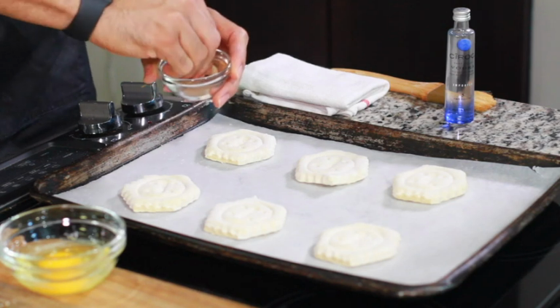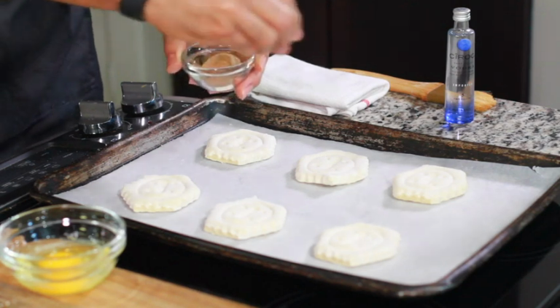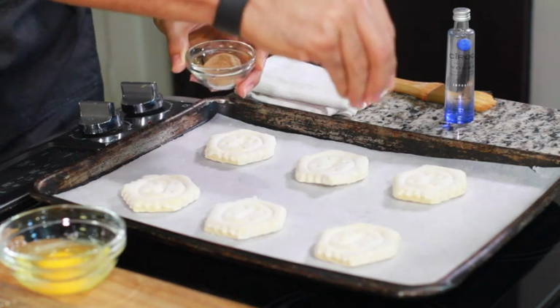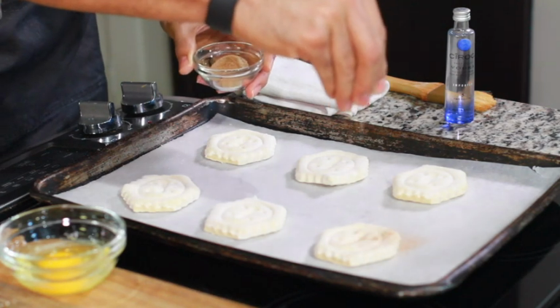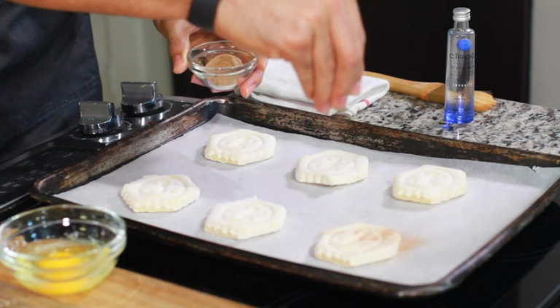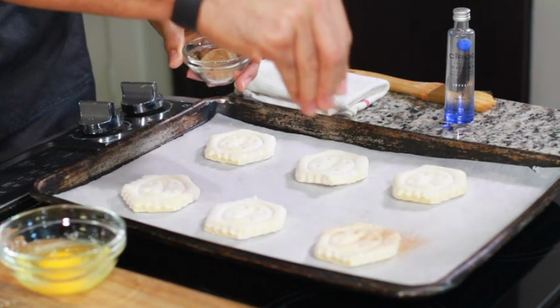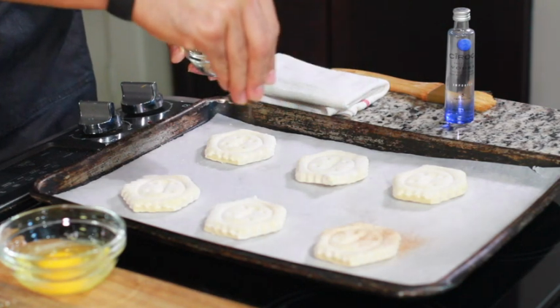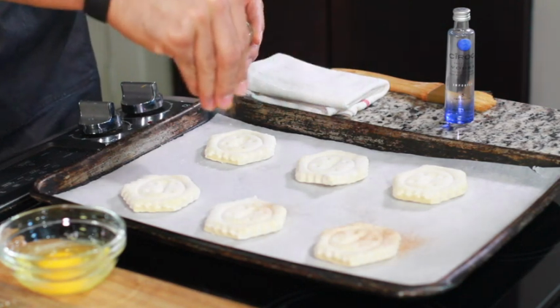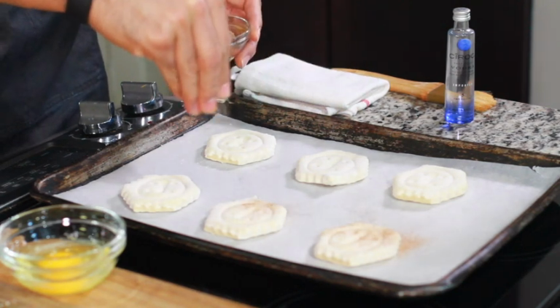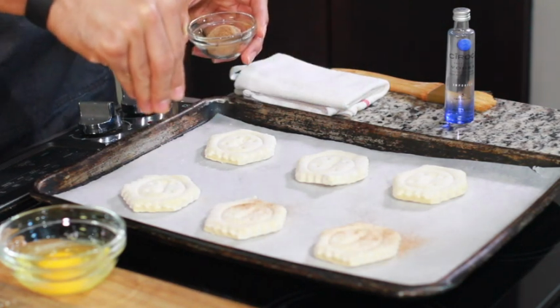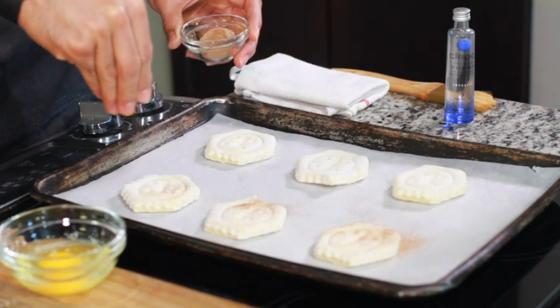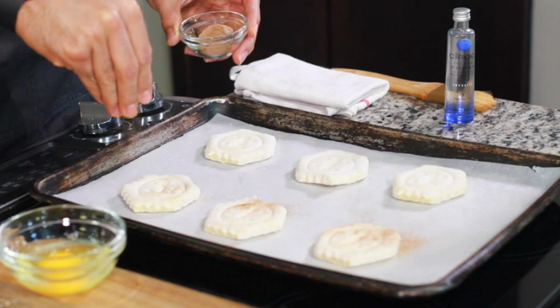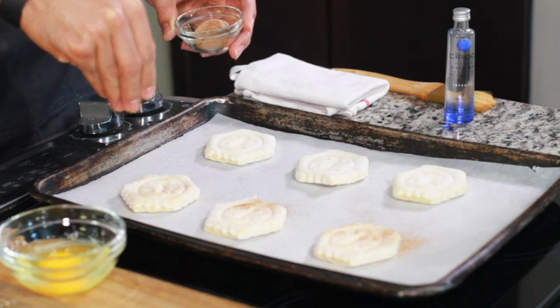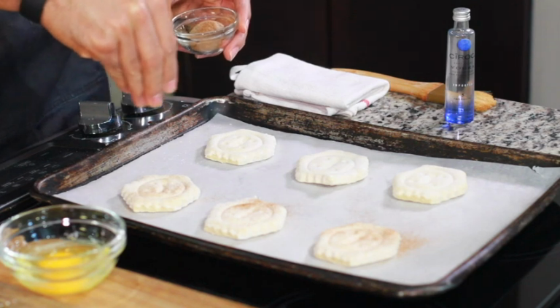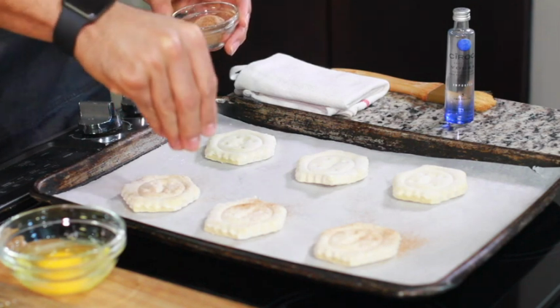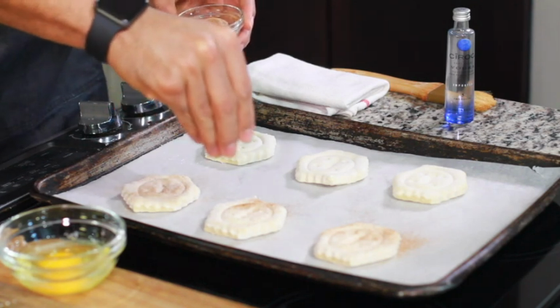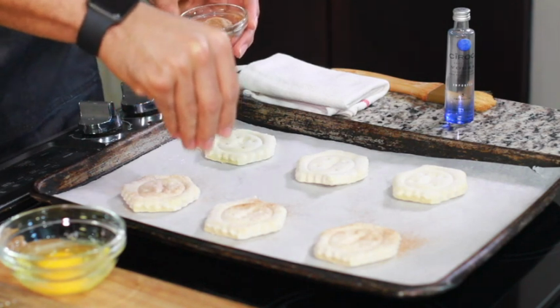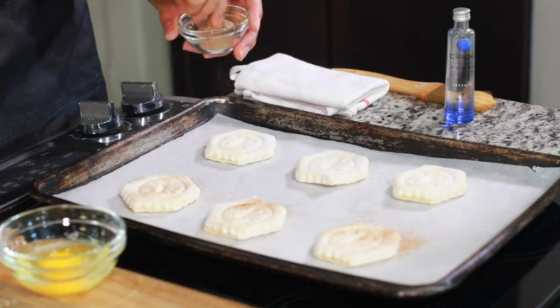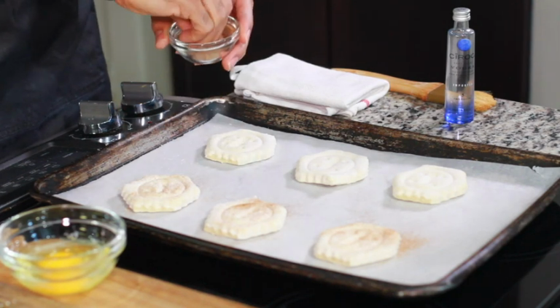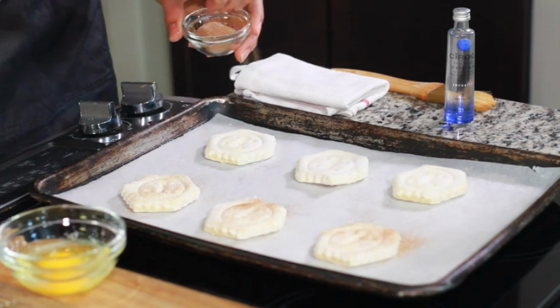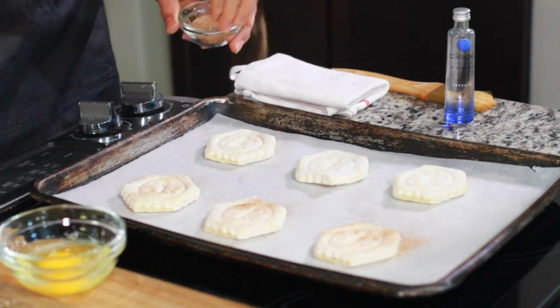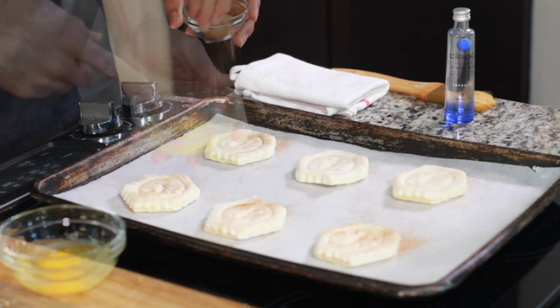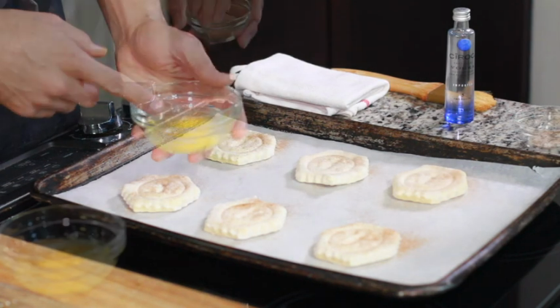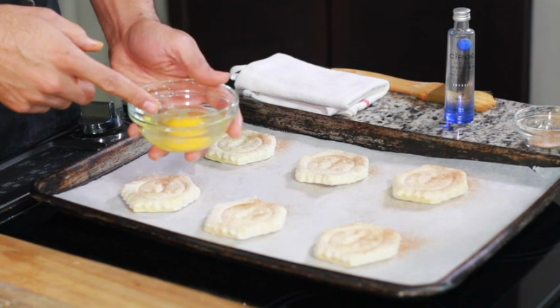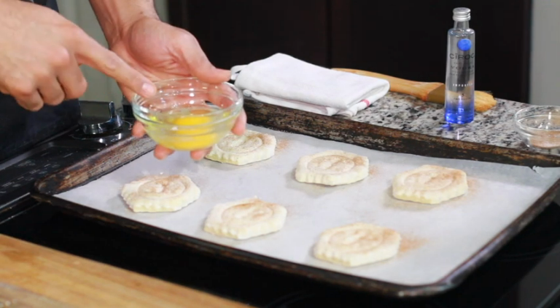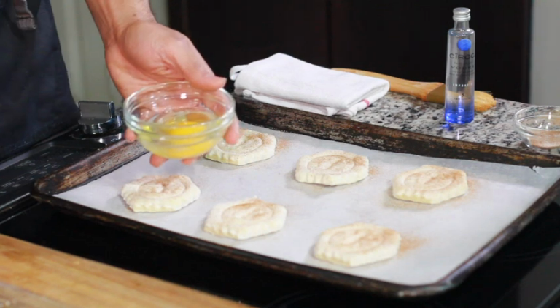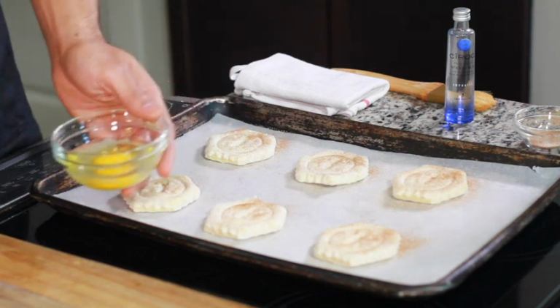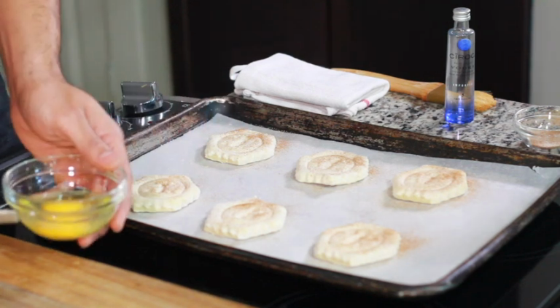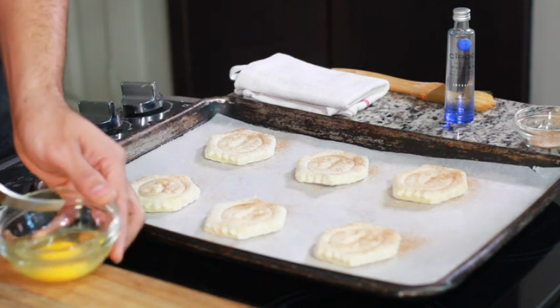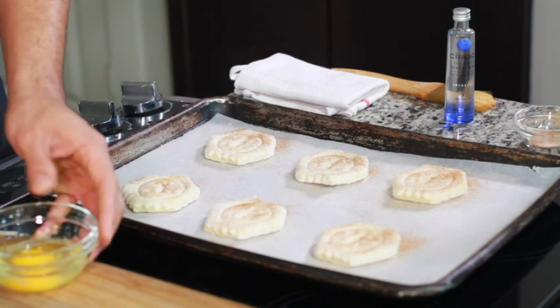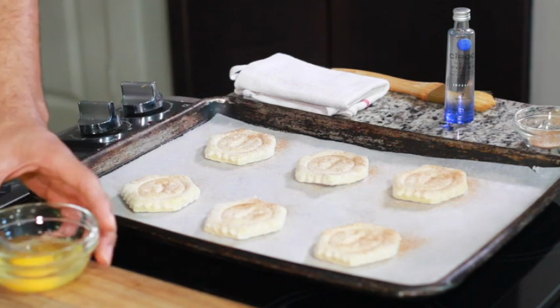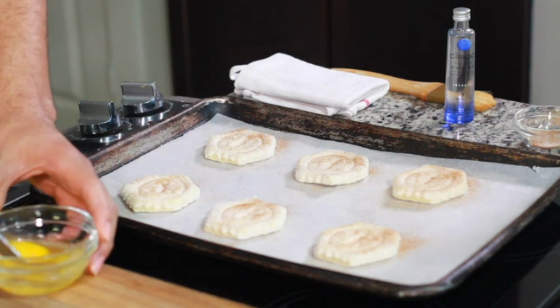Combine them and then let it rain cinnamon sugar. We're going to do this cinnamon sugar rain for the duration of this recipe. Then you want to take a little bit of water and a little bit of egg.